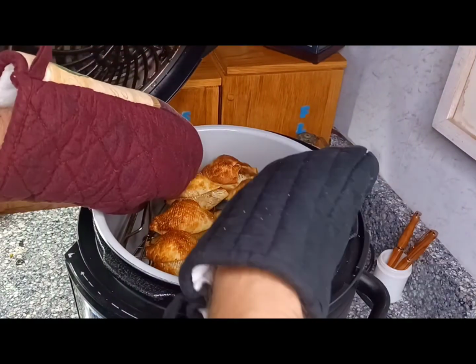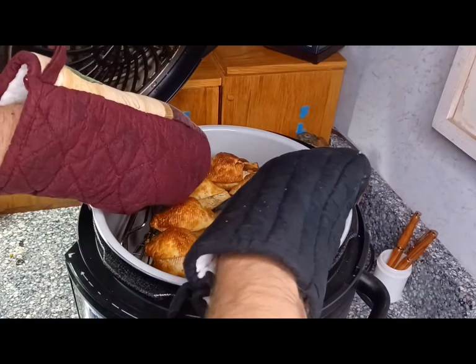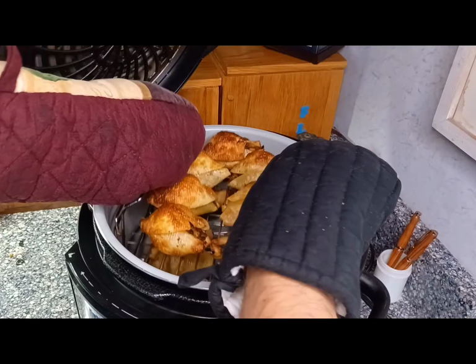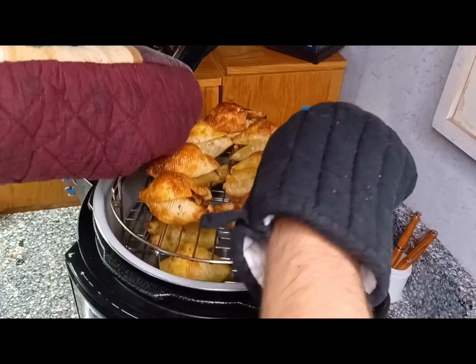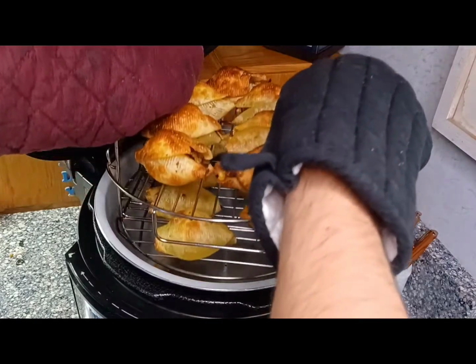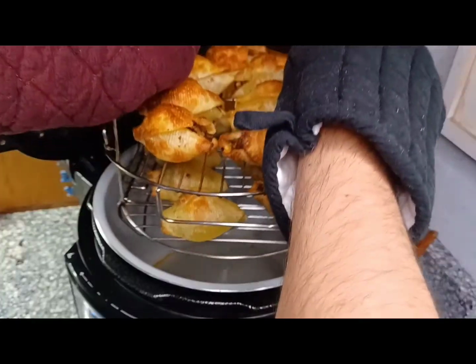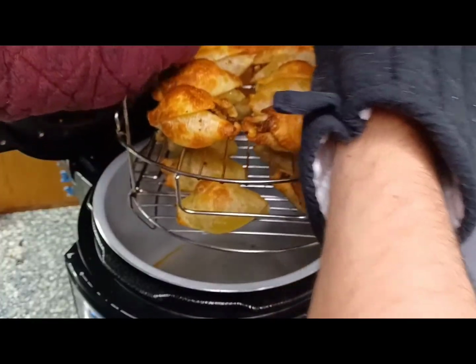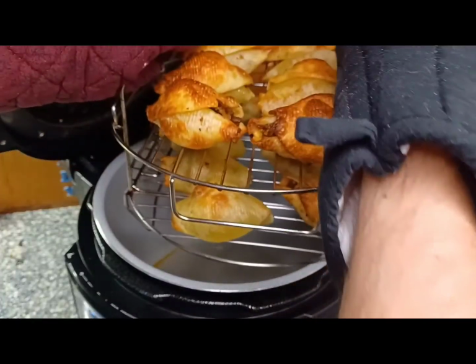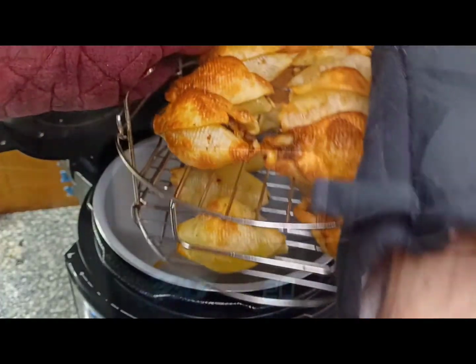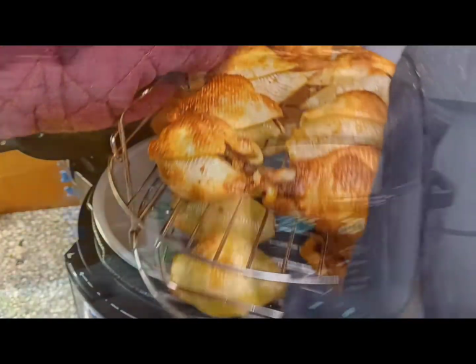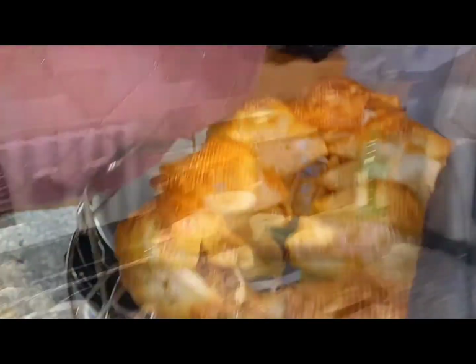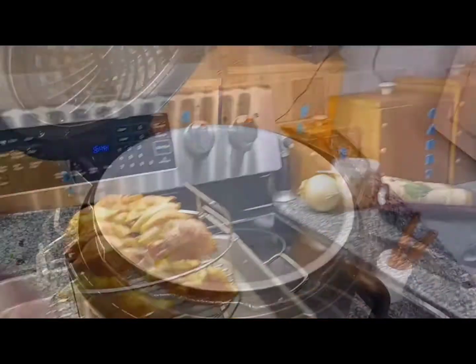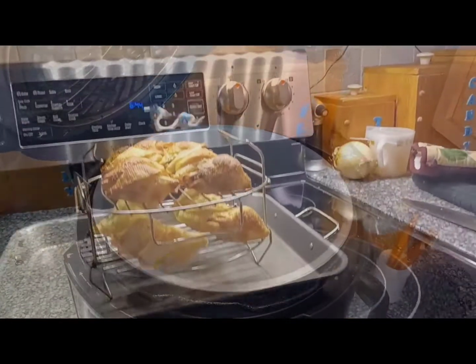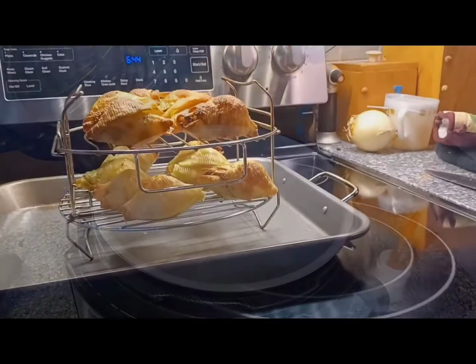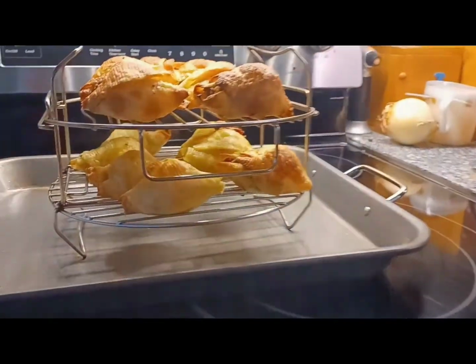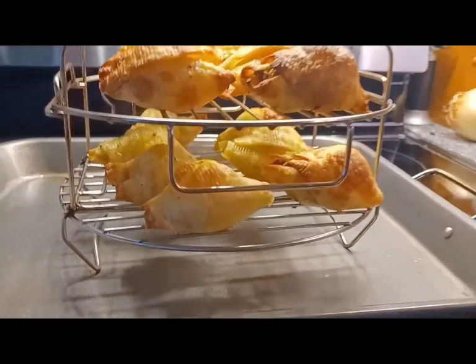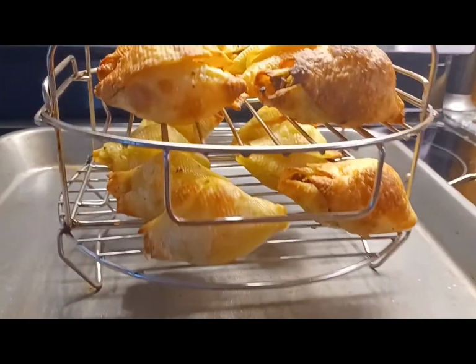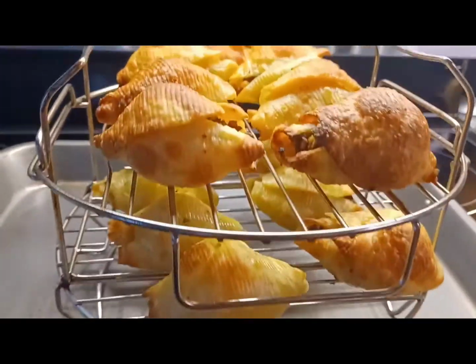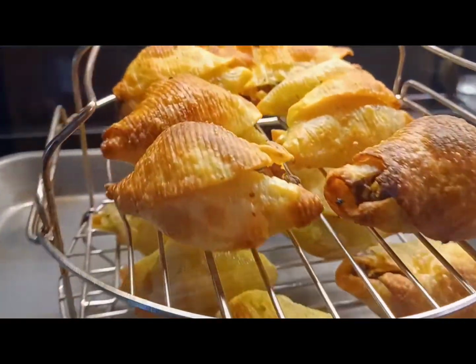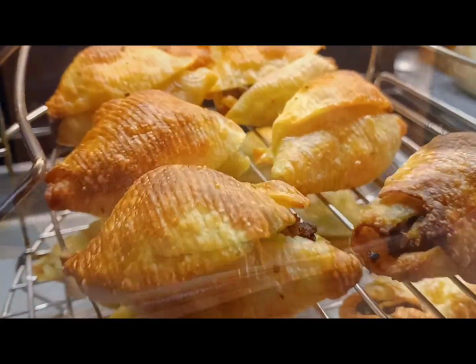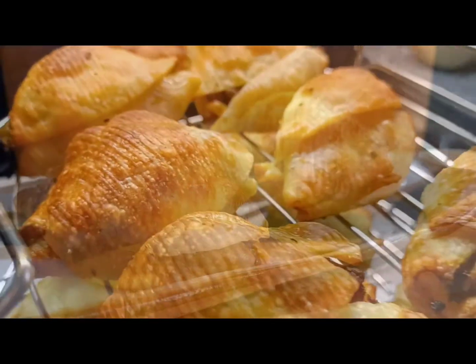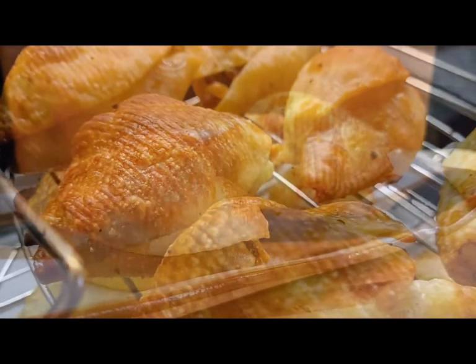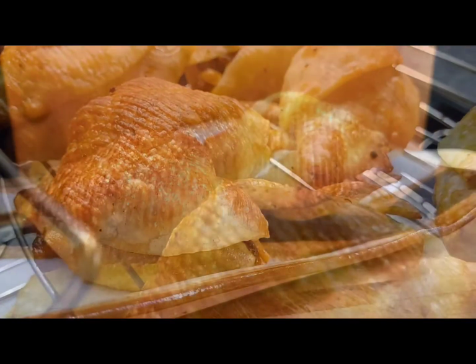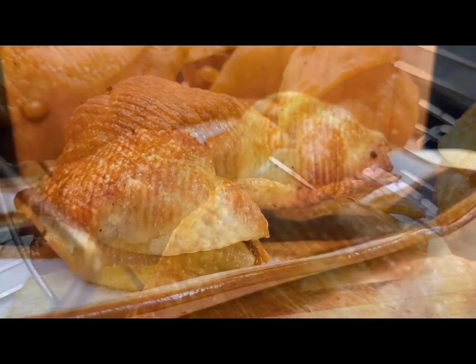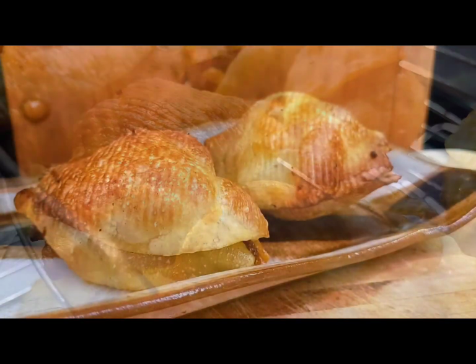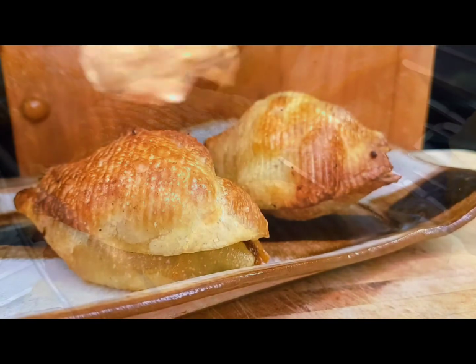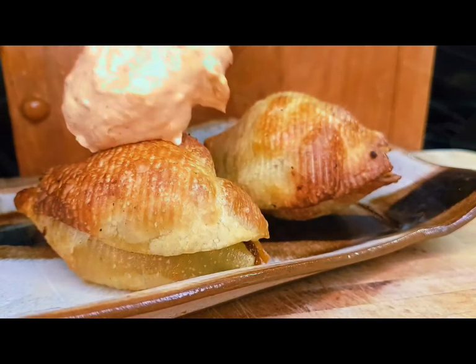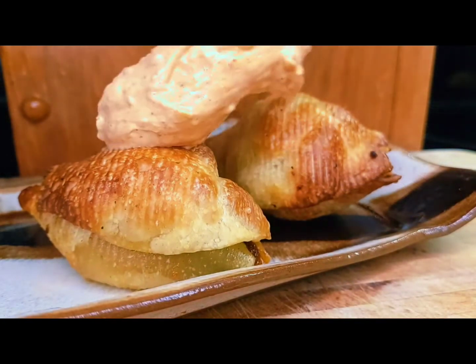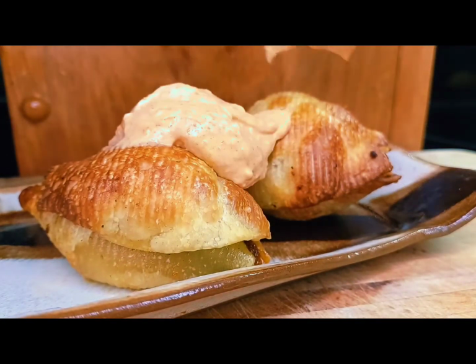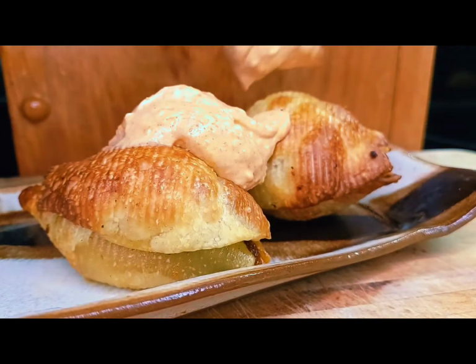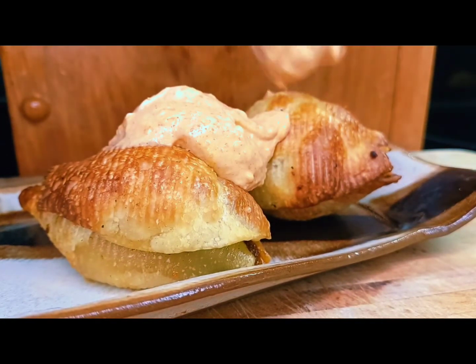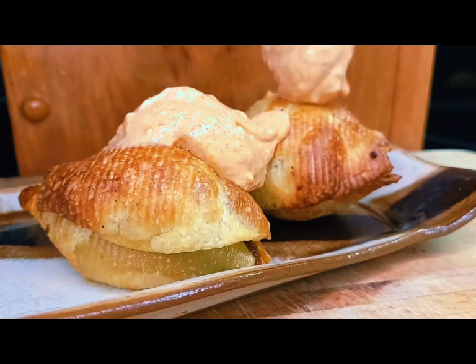Sounds like they're done — let's go get those crispy gems out of there and see what we got. Yeah, look at that — so much yum right there in front of you. Let's go ahead and make a pretty plate with a couple of dollops of that sauce.